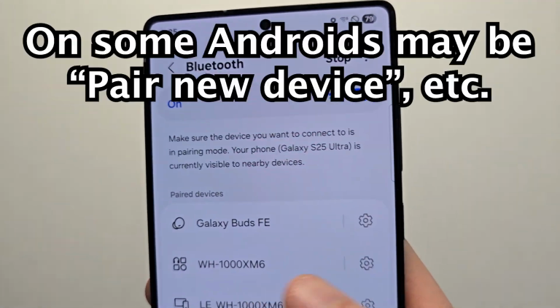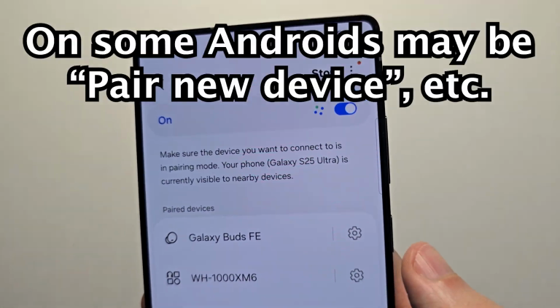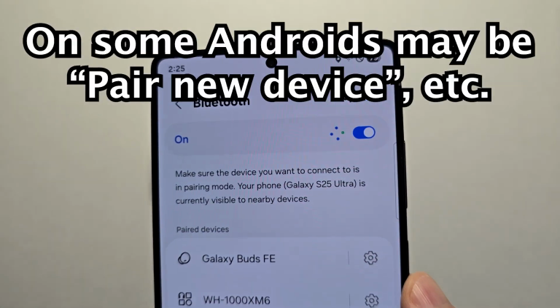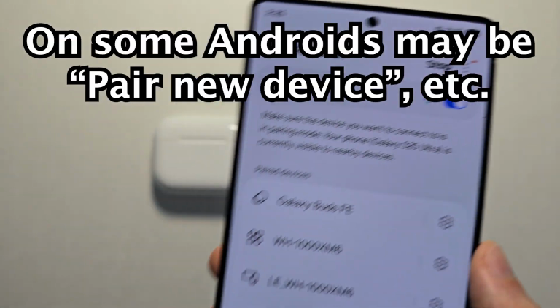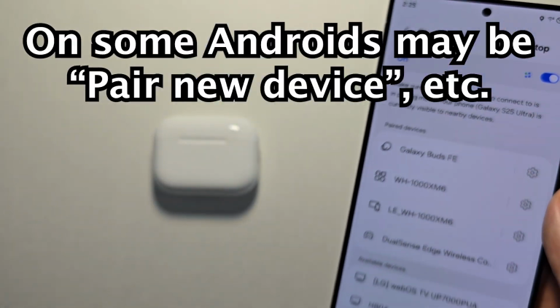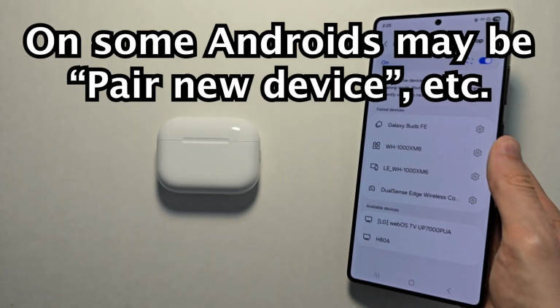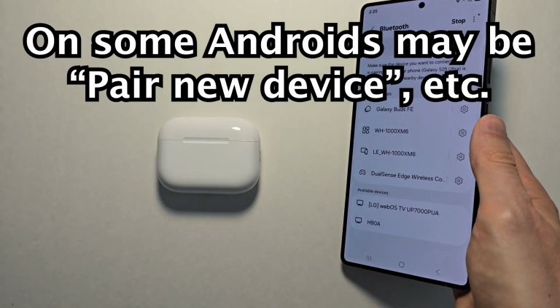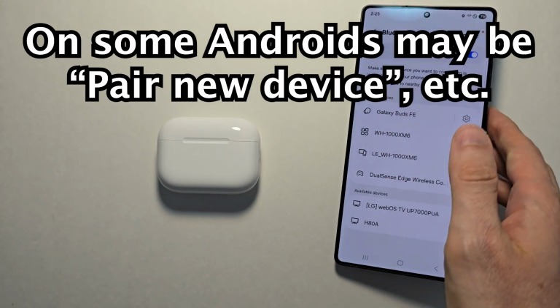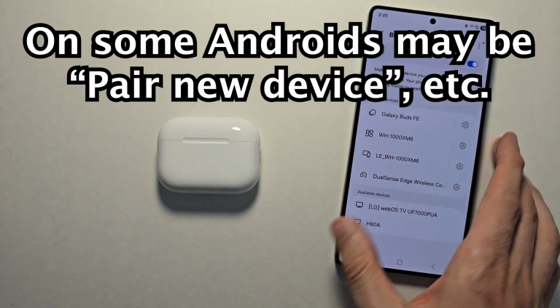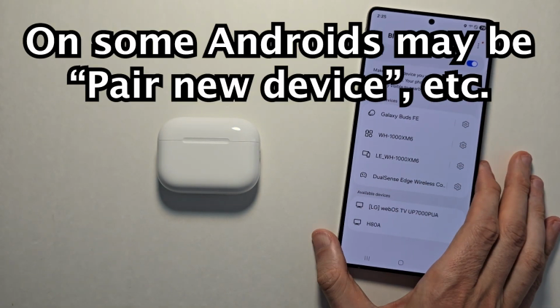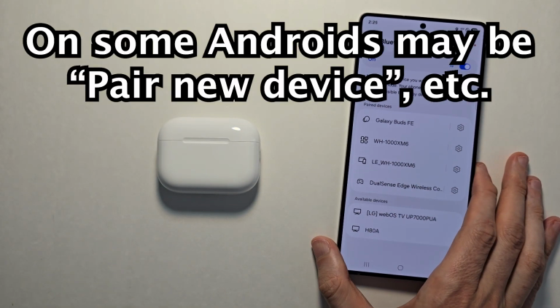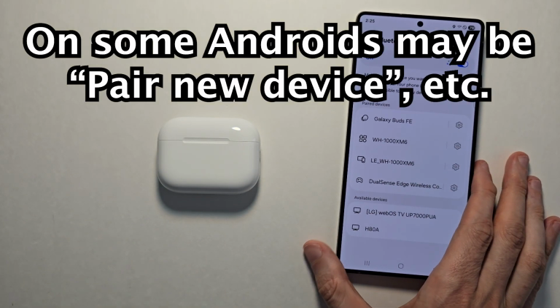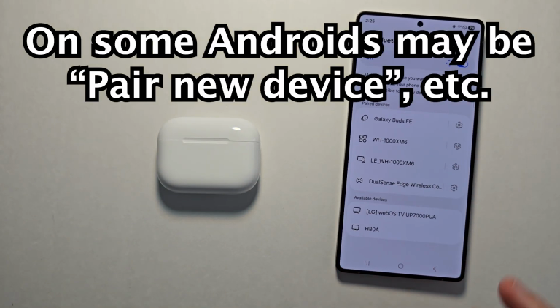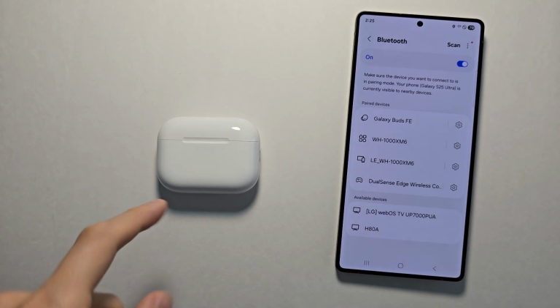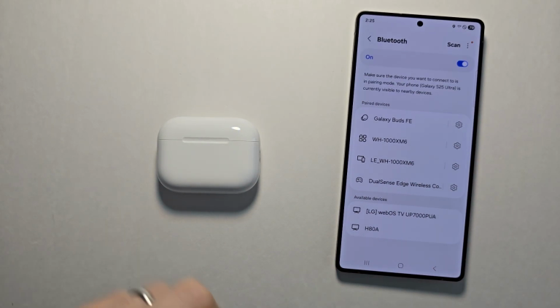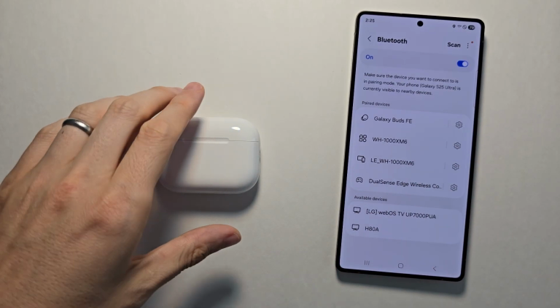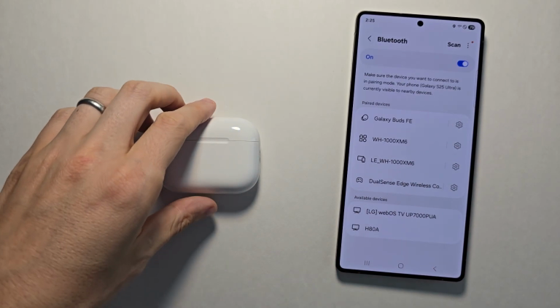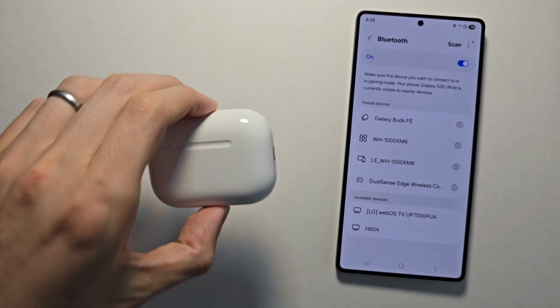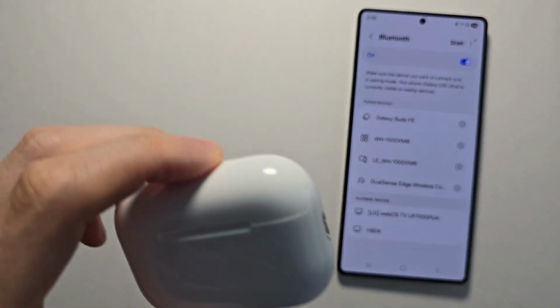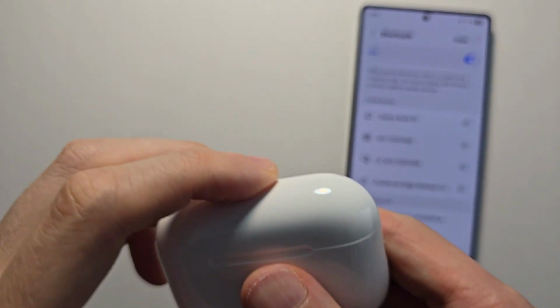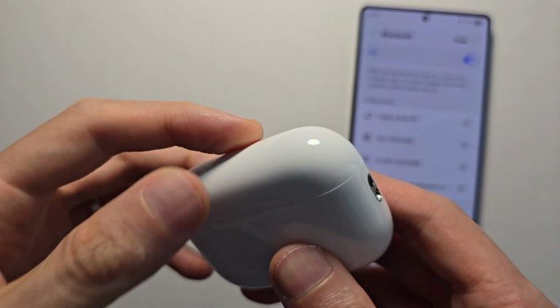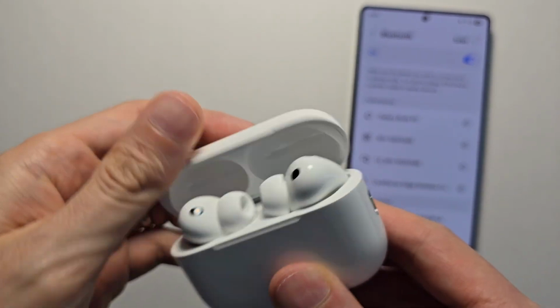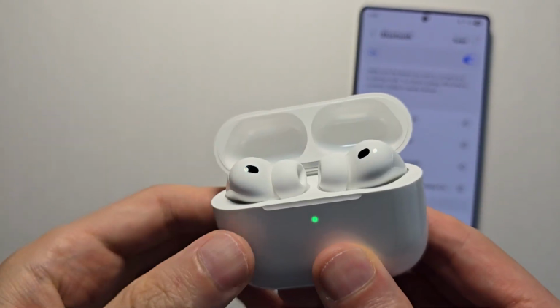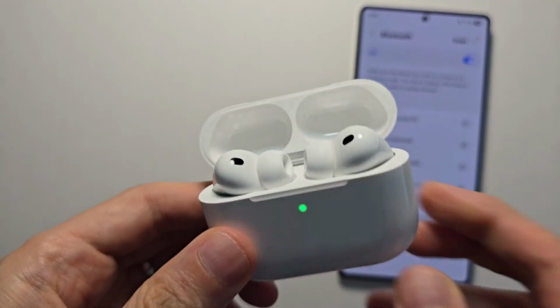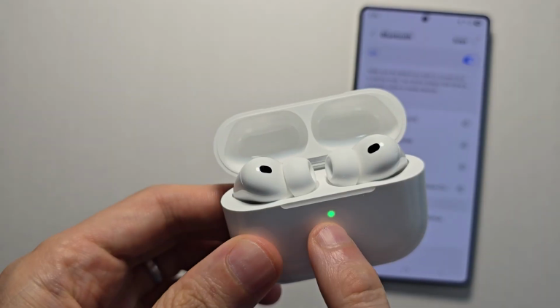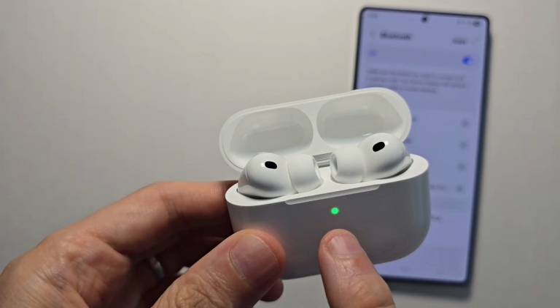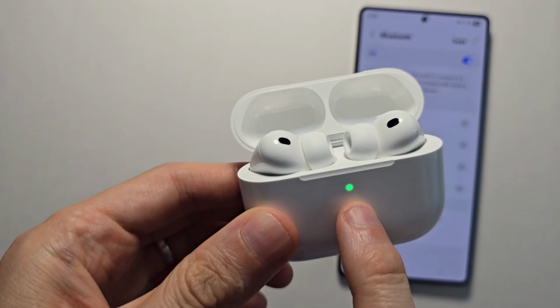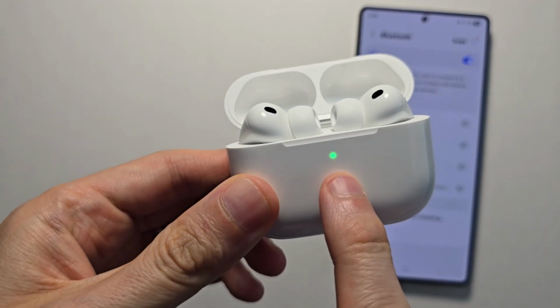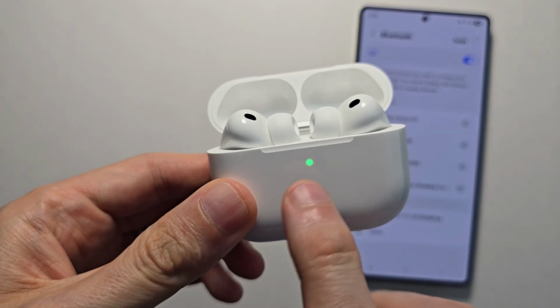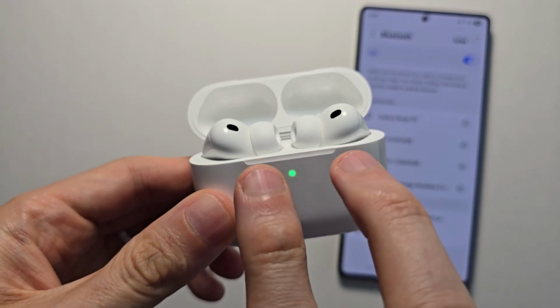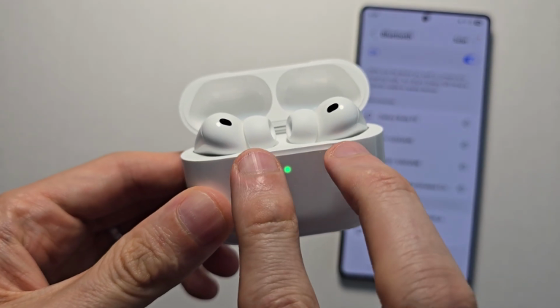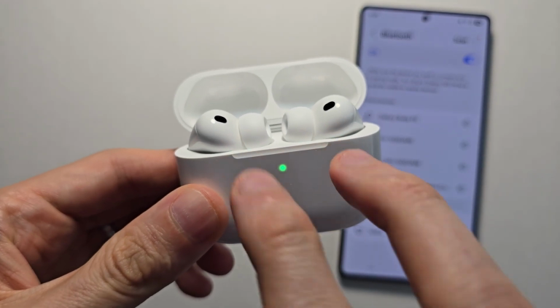For the Galaxy, press on details. Now open up your AirPods — just make sure the light is on and that they're in the case.